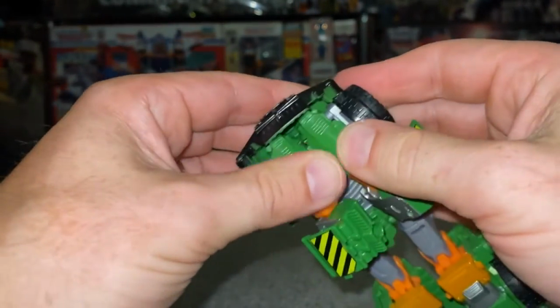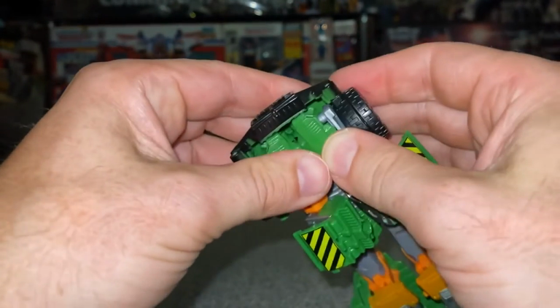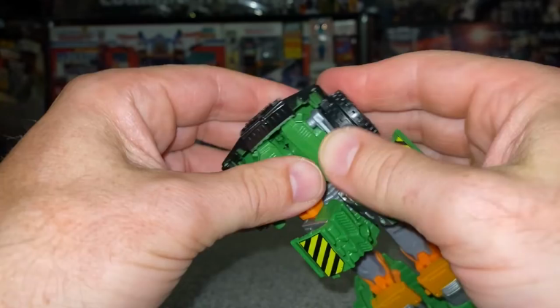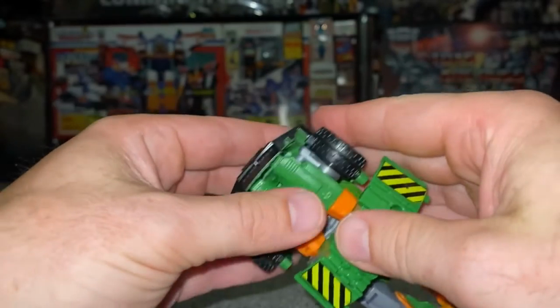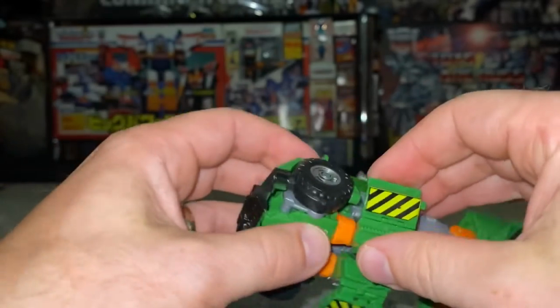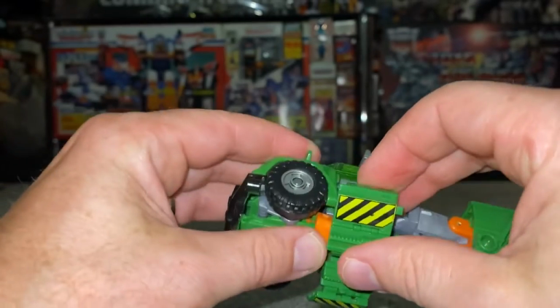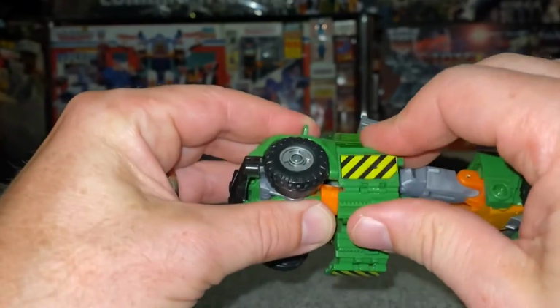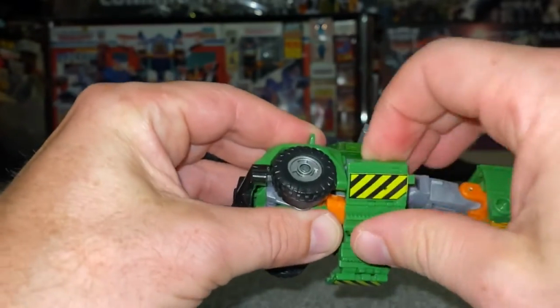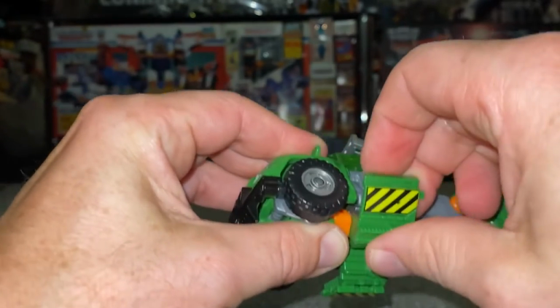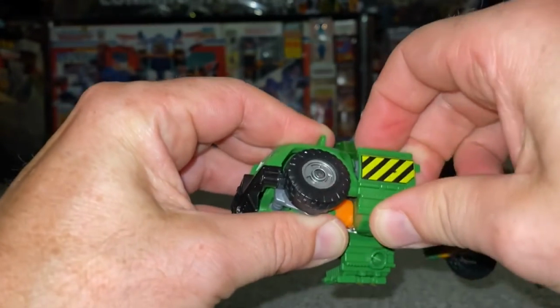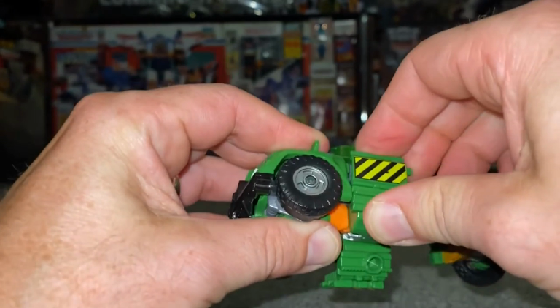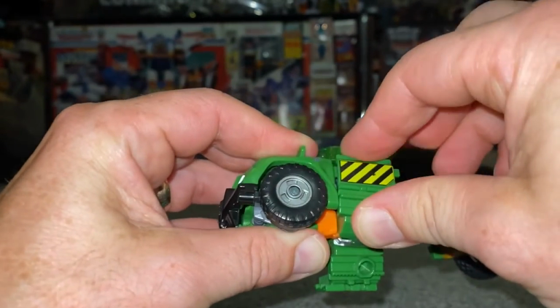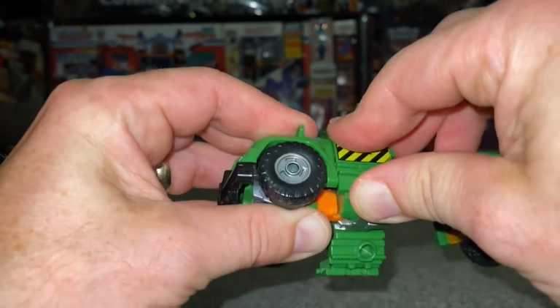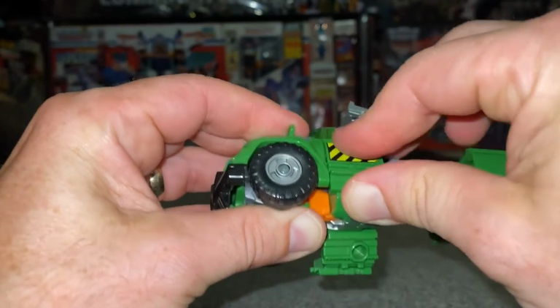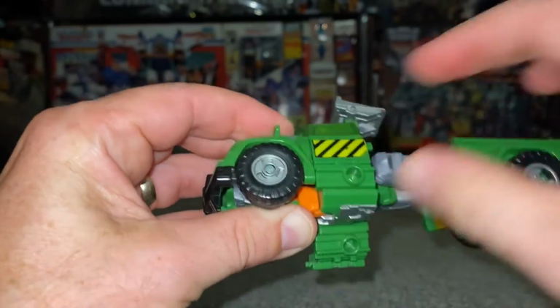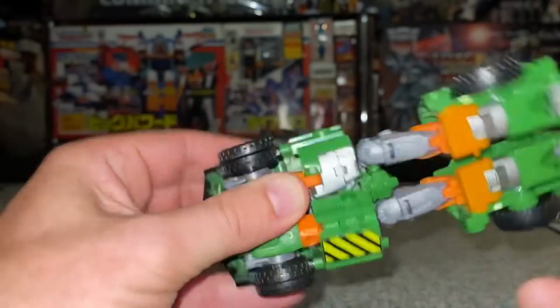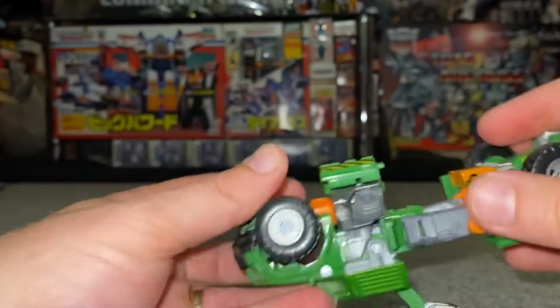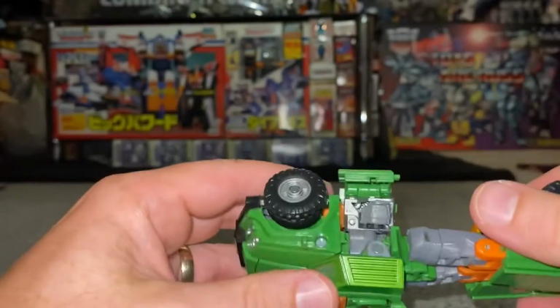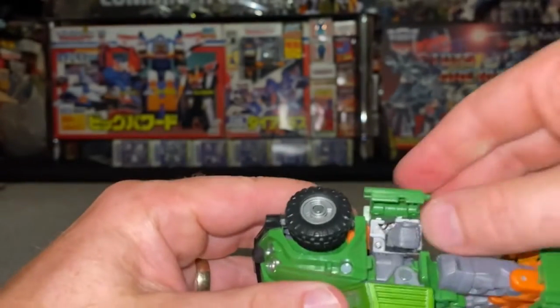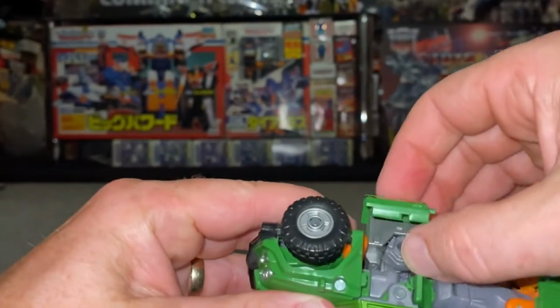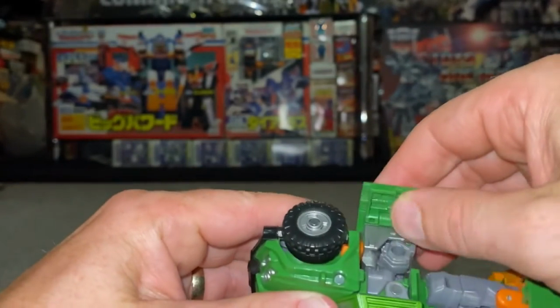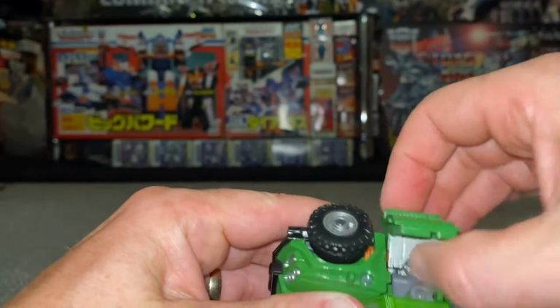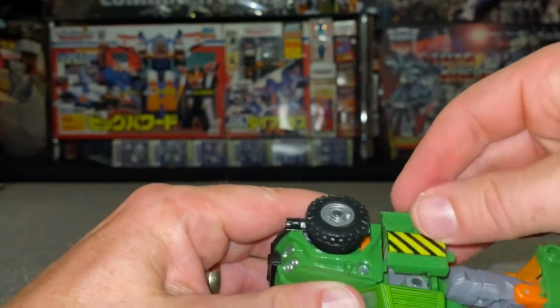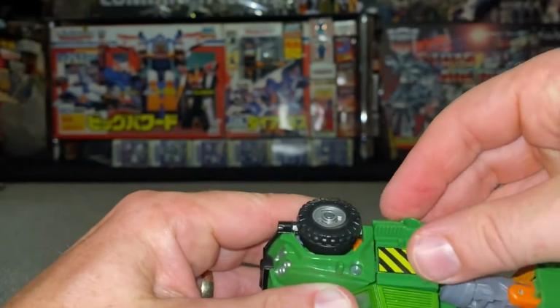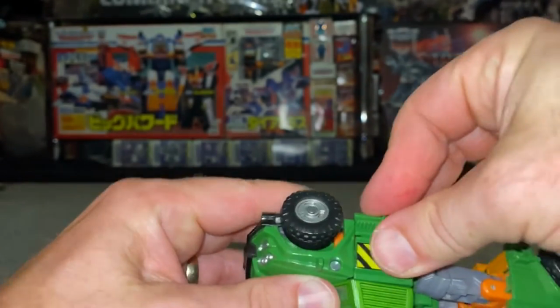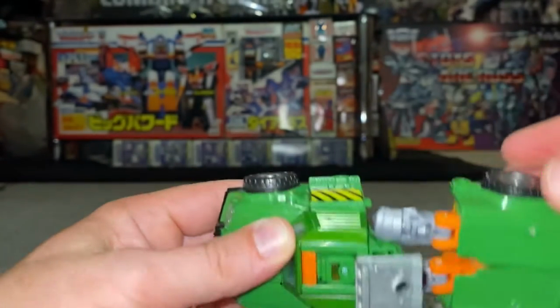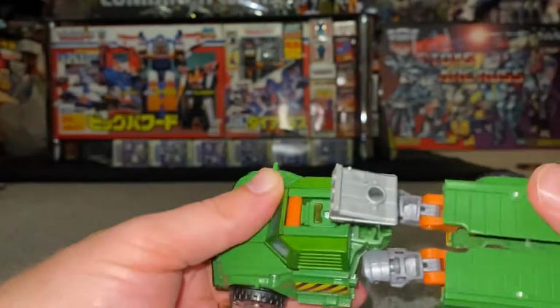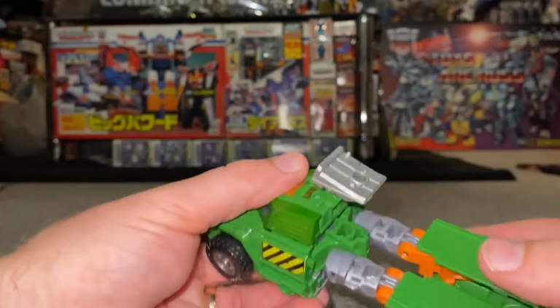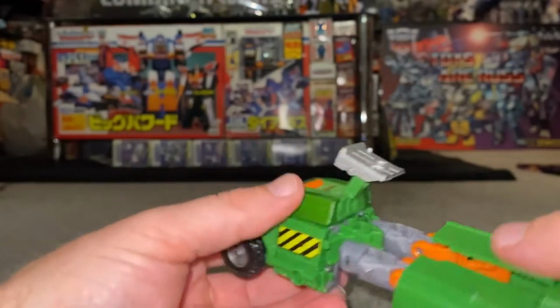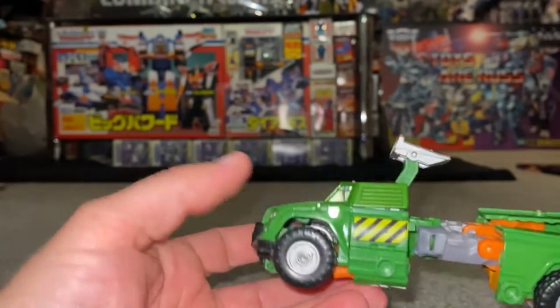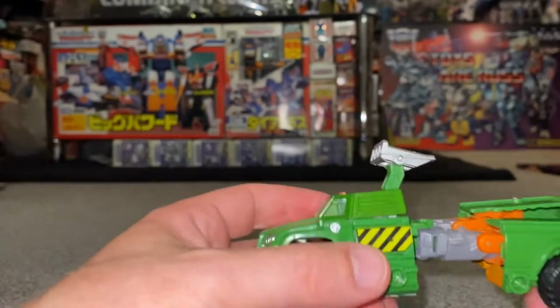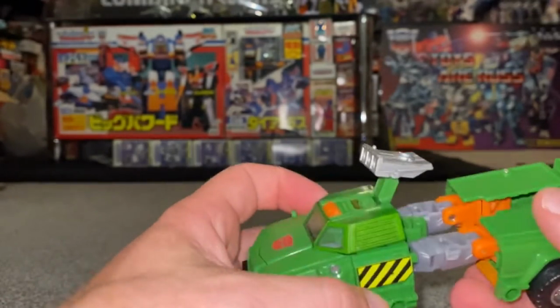There we go — these will just click nicely there and sit underneath the front like so. All you need to do now is take the forearms, I've already started to turn it over, and you can see it'll clip into position. Same for this side — turn it all the way around and line it up.